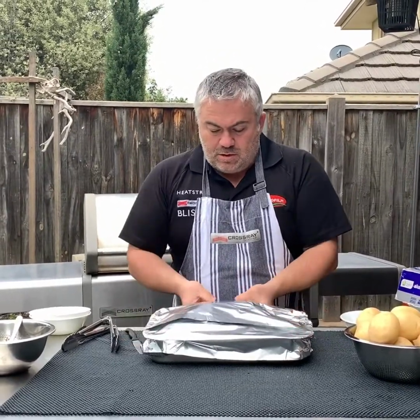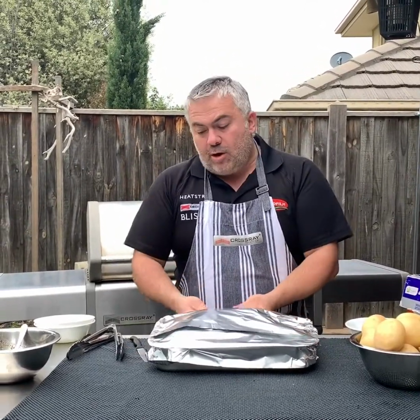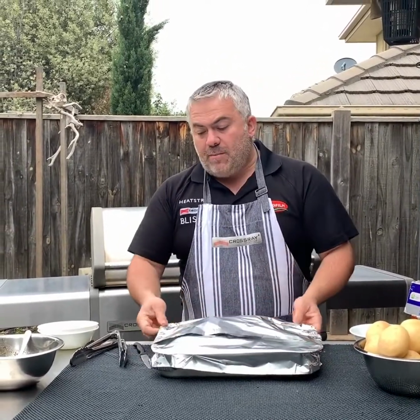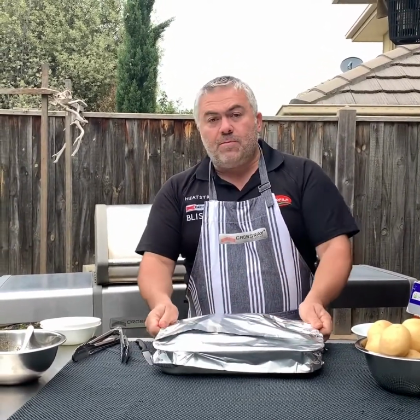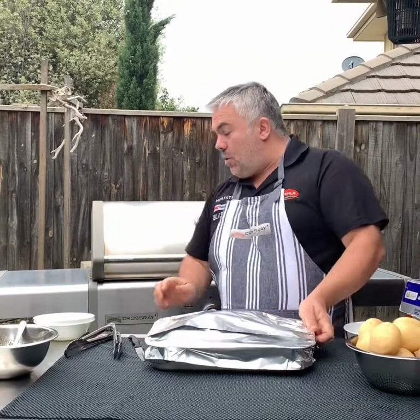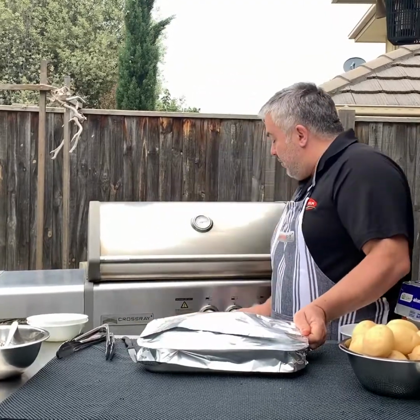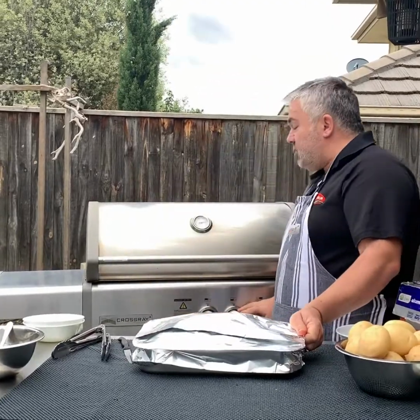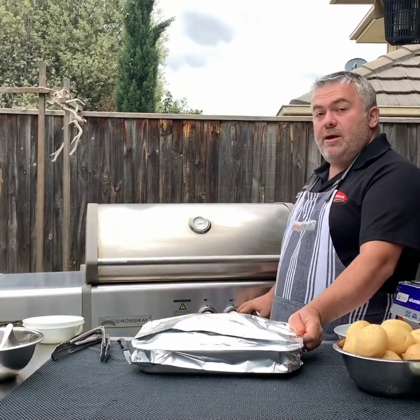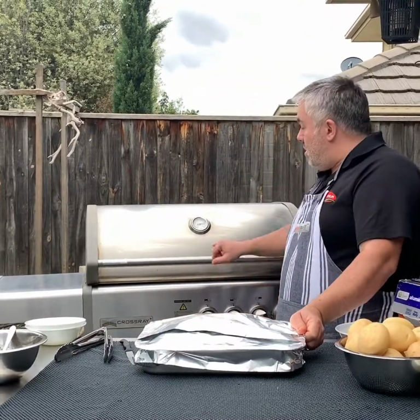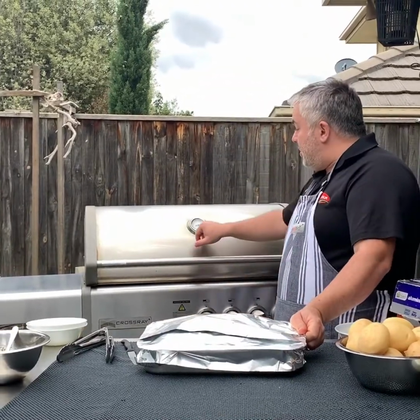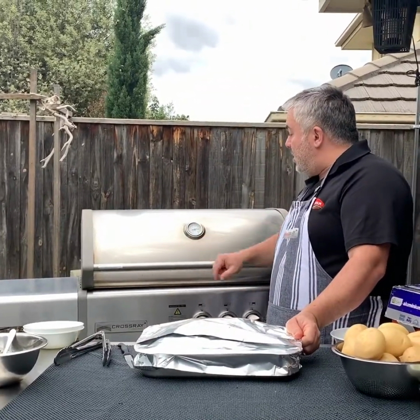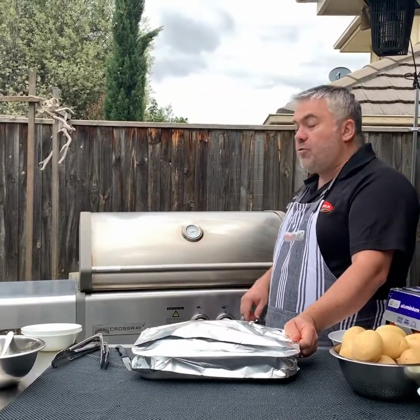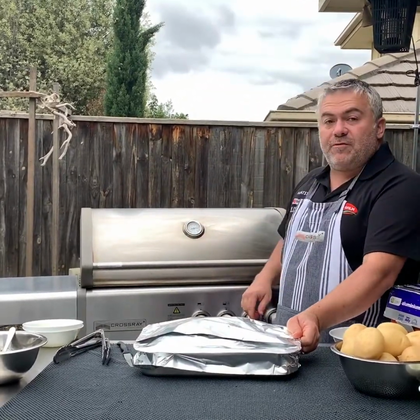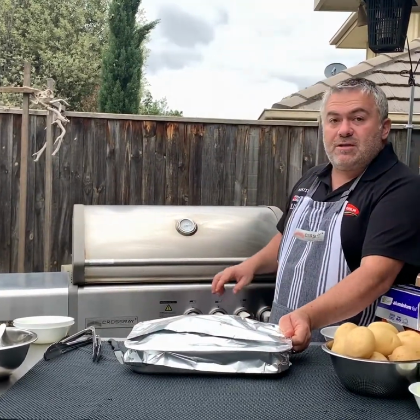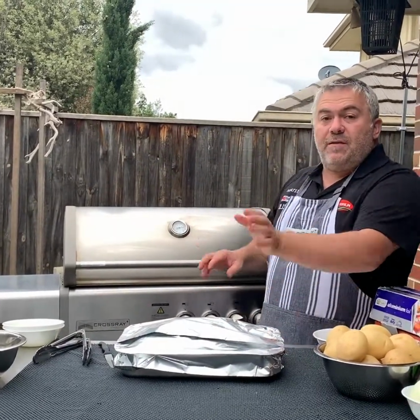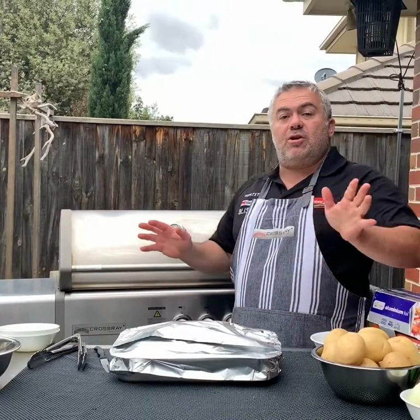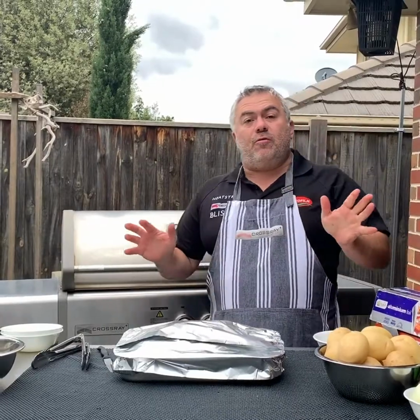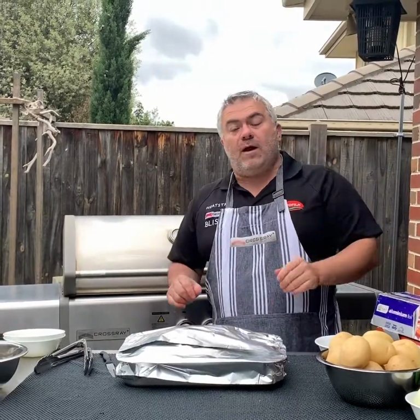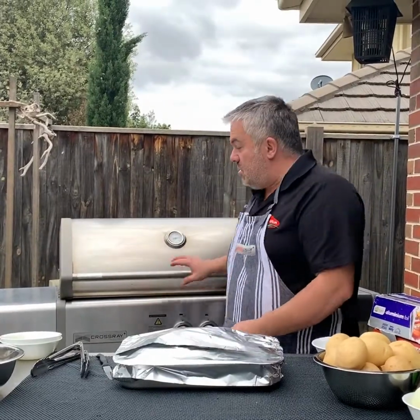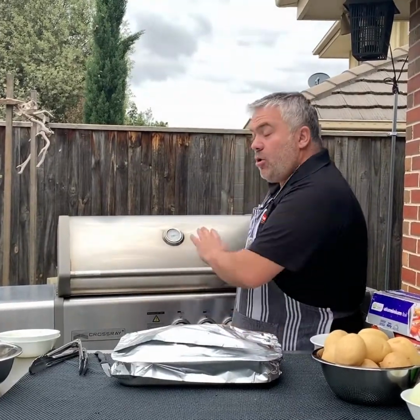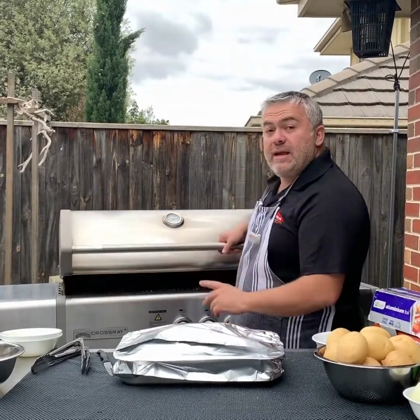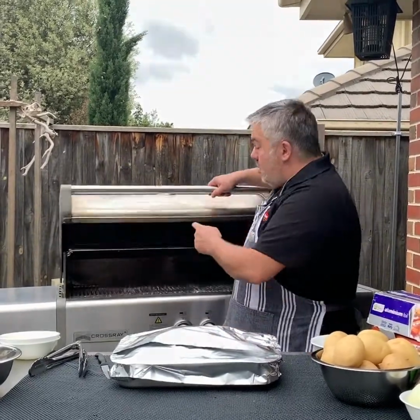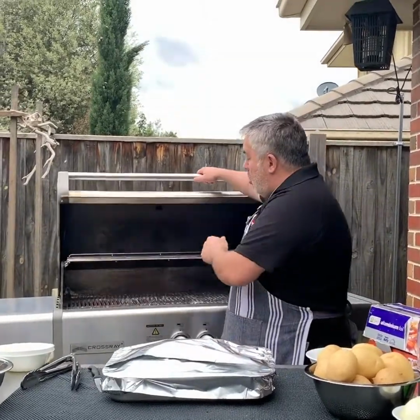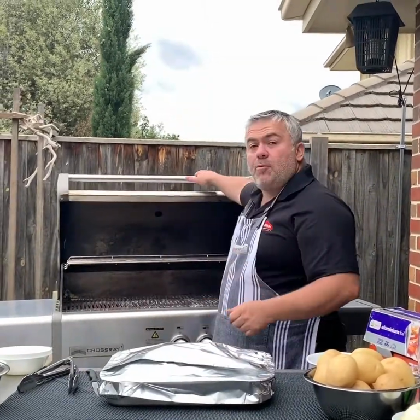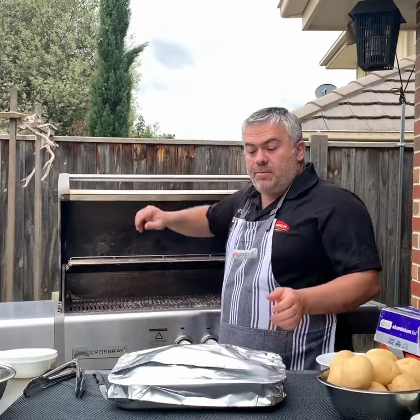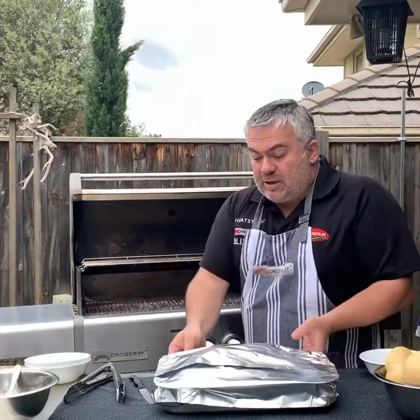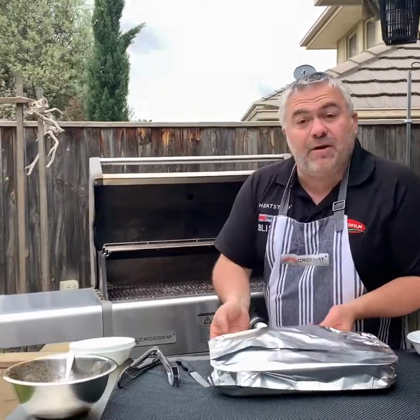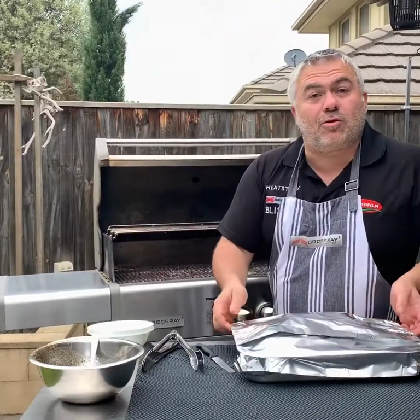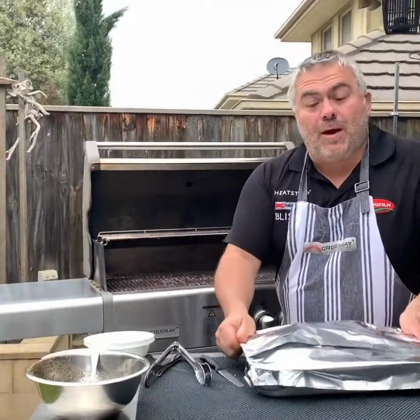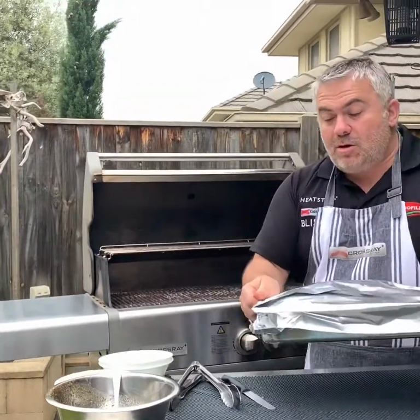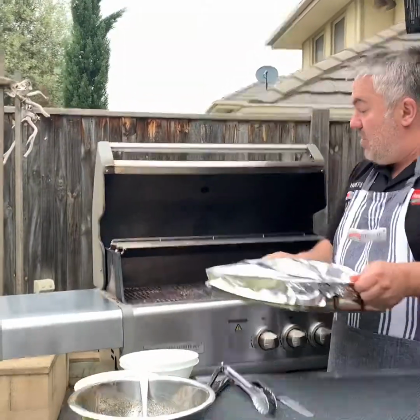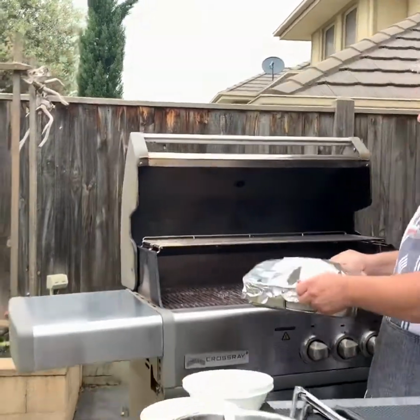We've got our CrossRoad barbecue with all burners on high, sitting at around 350 degrees. That's what's going to cook it for around two hours. One of the benefits of the CrossRoad barbecue is you can cook on either the bottom grill or the top grill — we're cooking on the top.